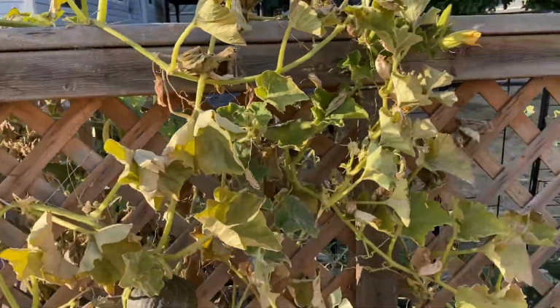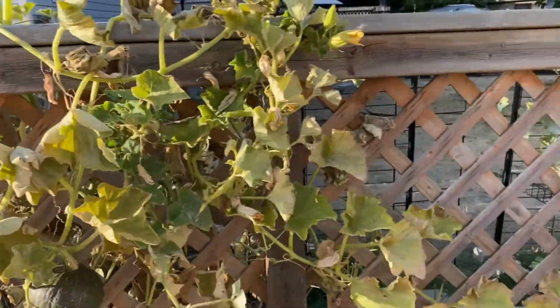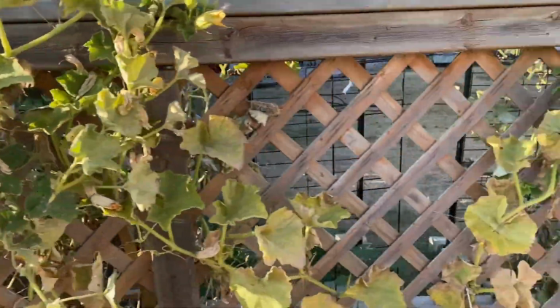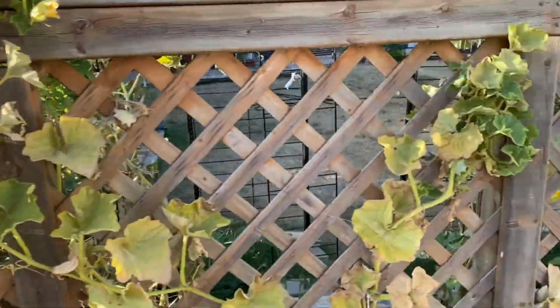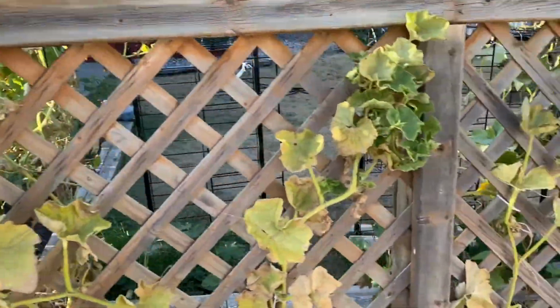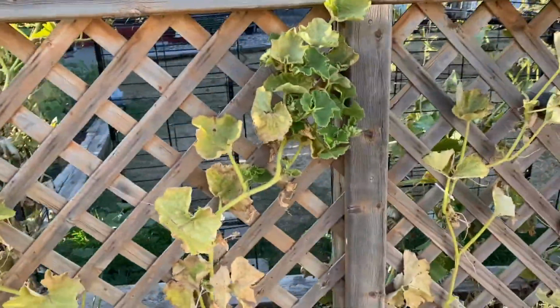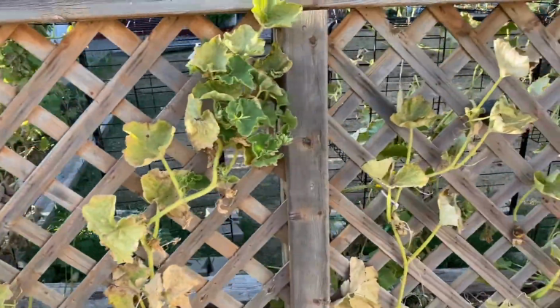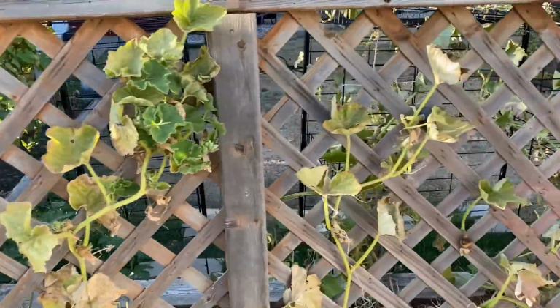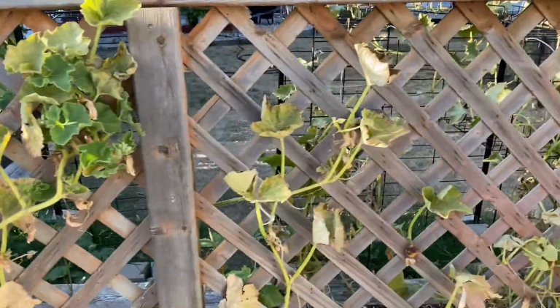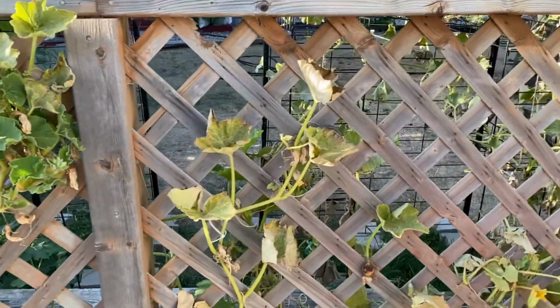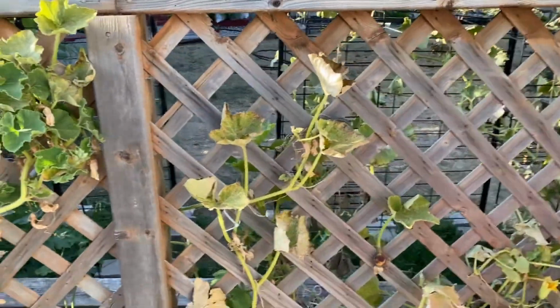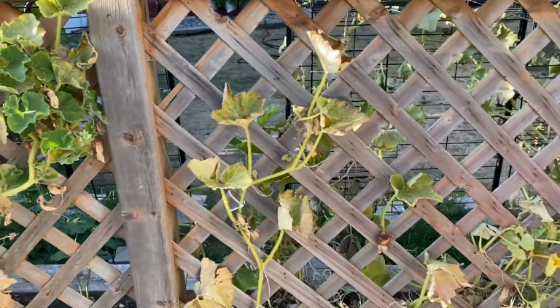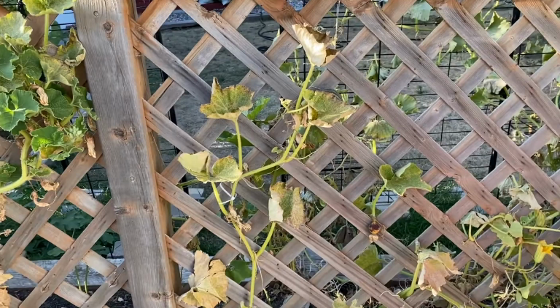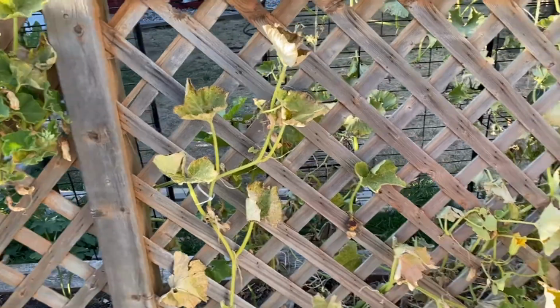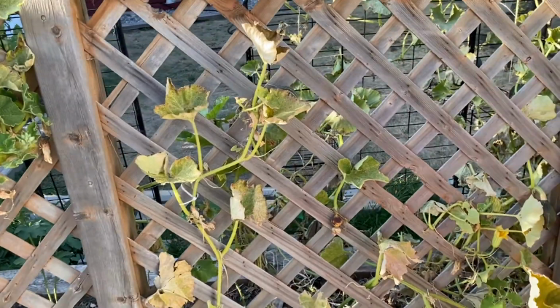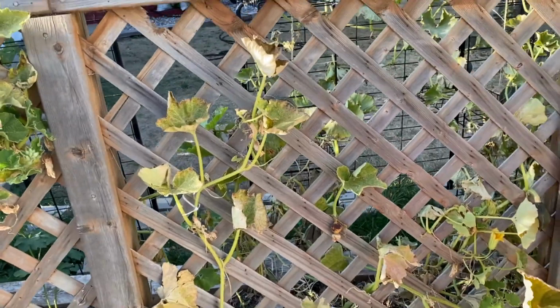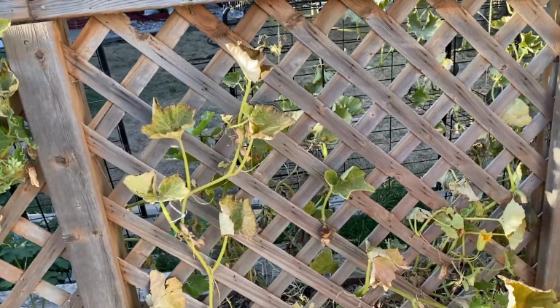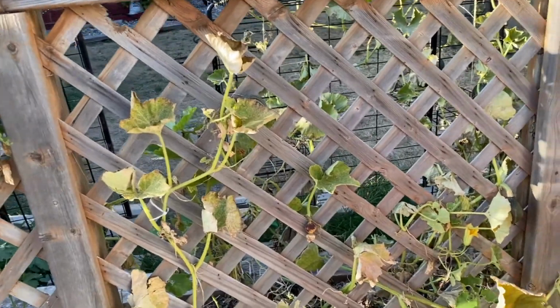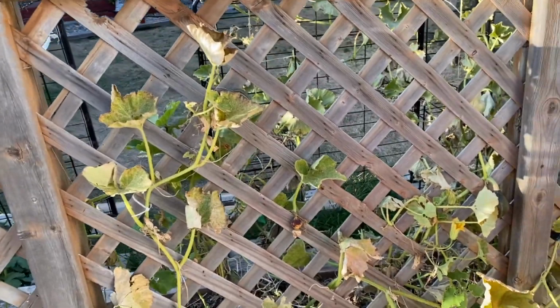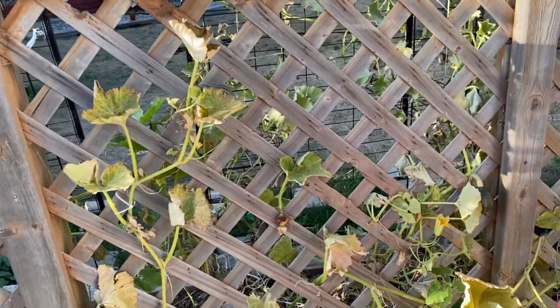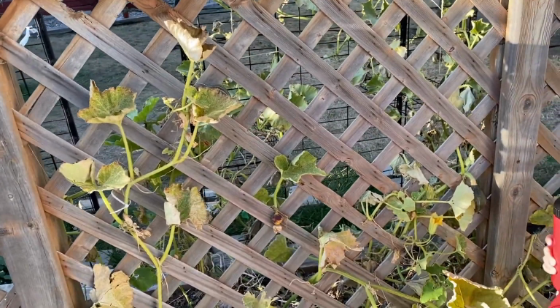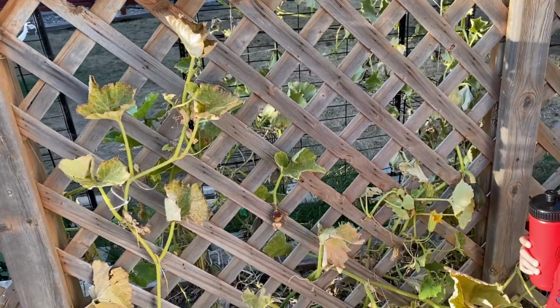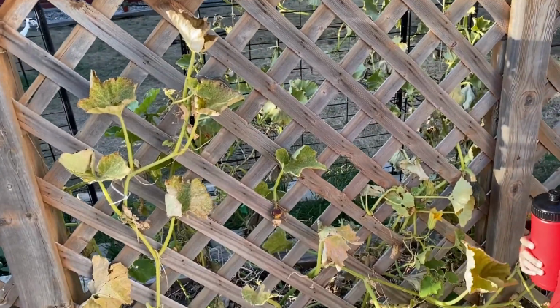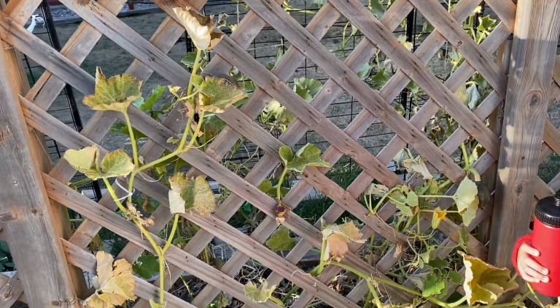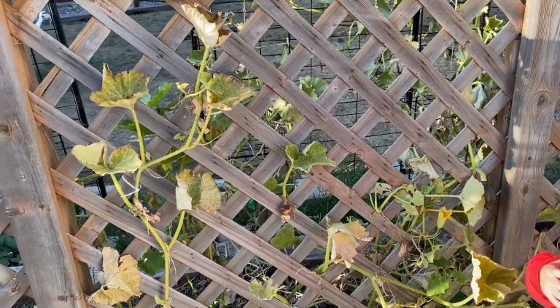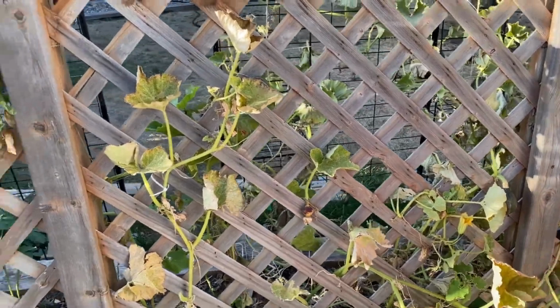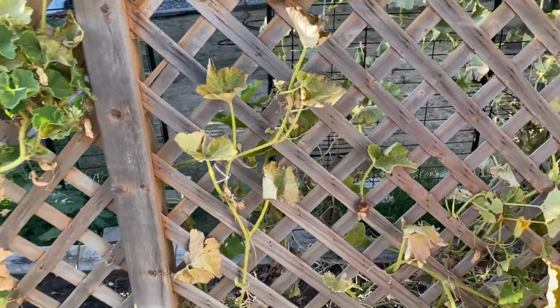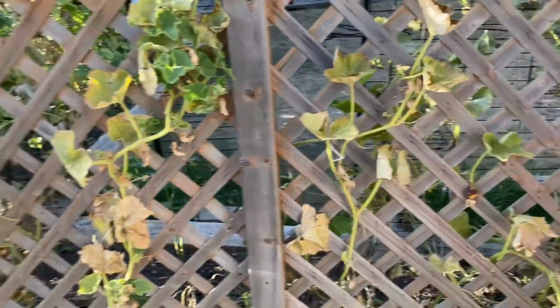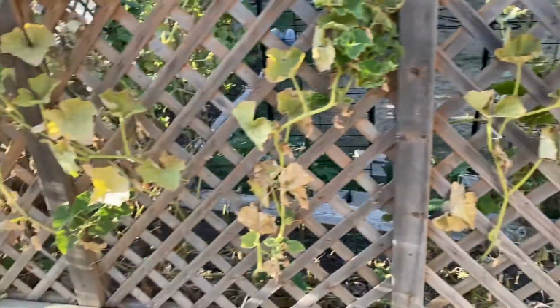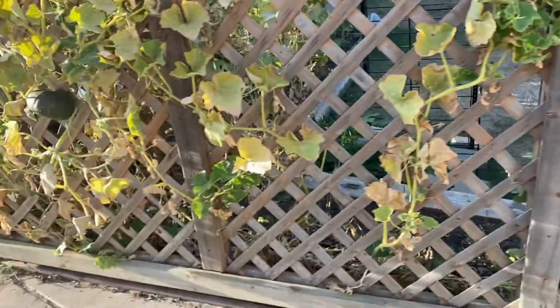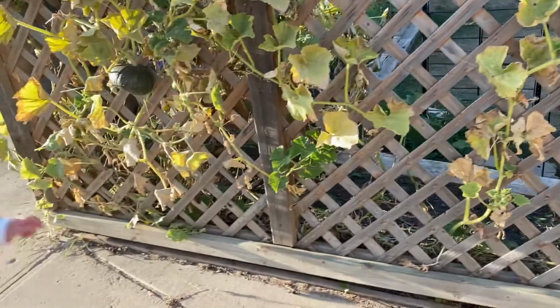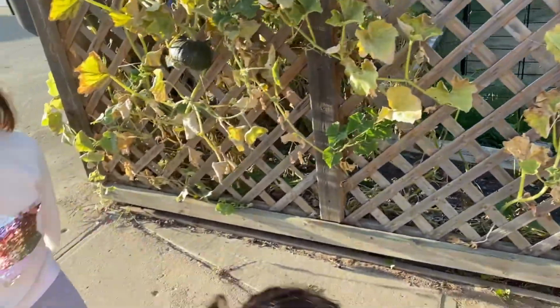And we found it. Some of them are dying. Come here, let's go outside. I'm going to show you the cucumbers. Cucumbers though.